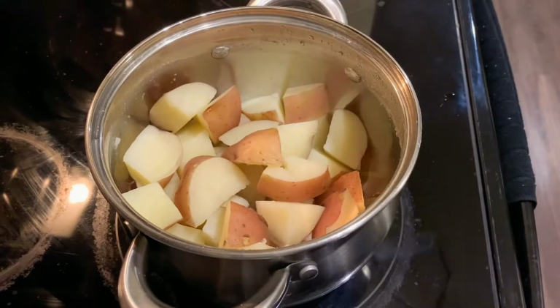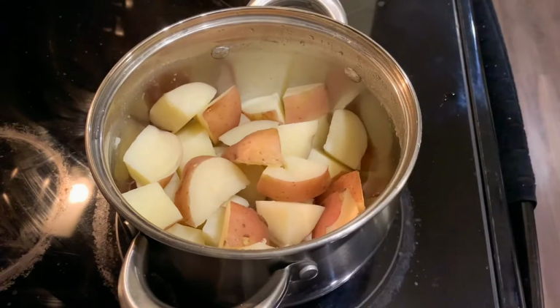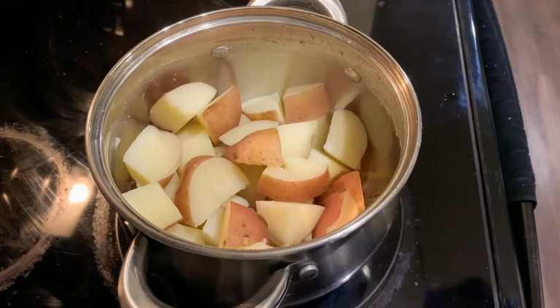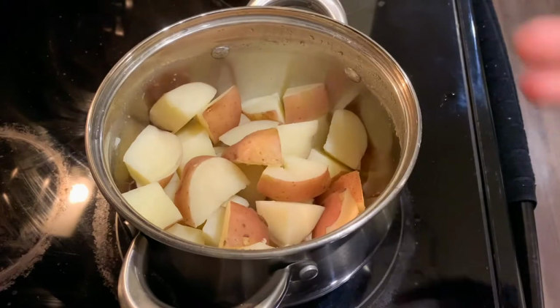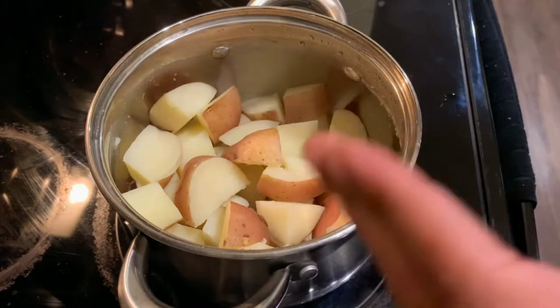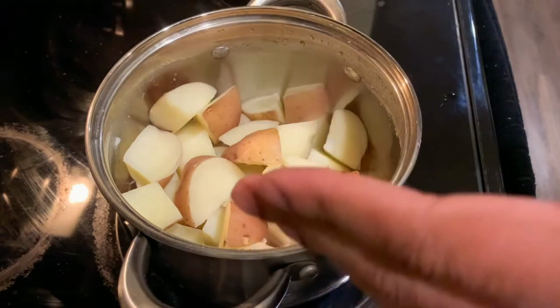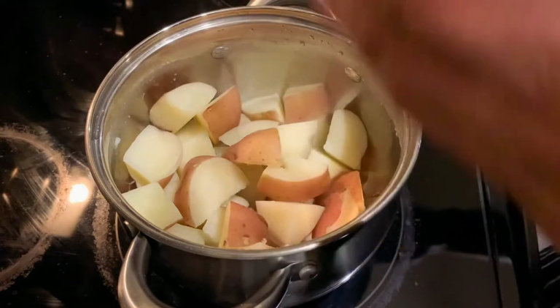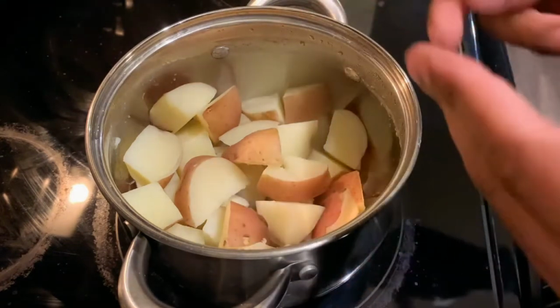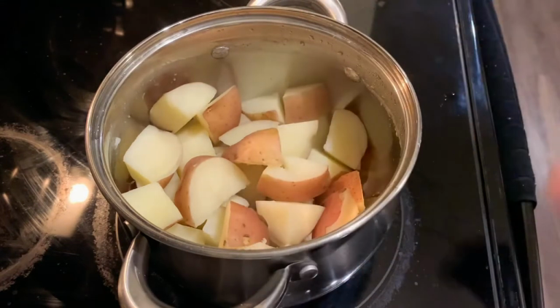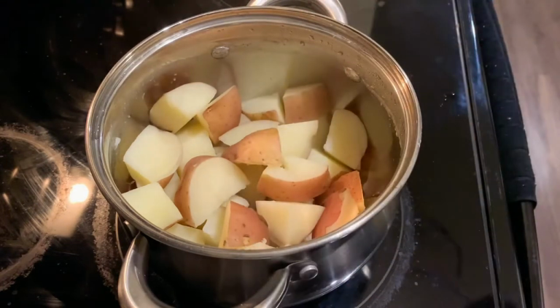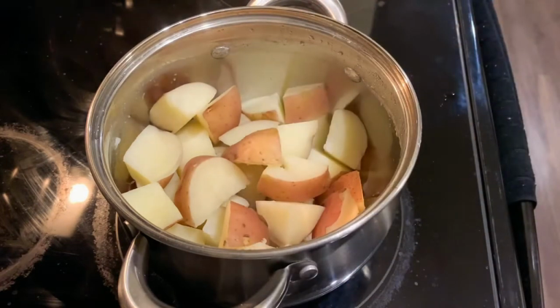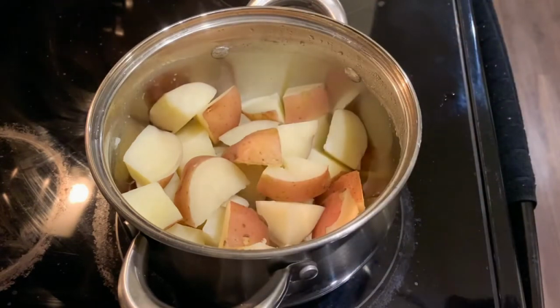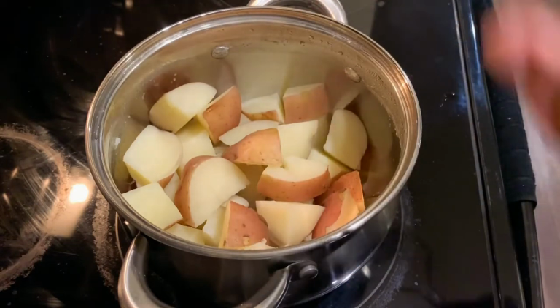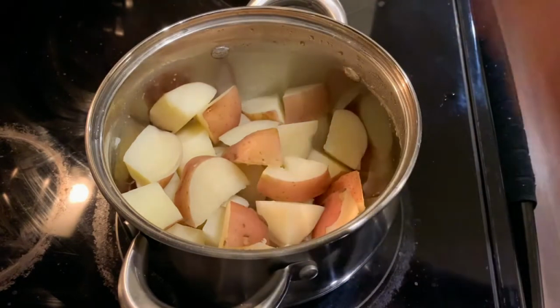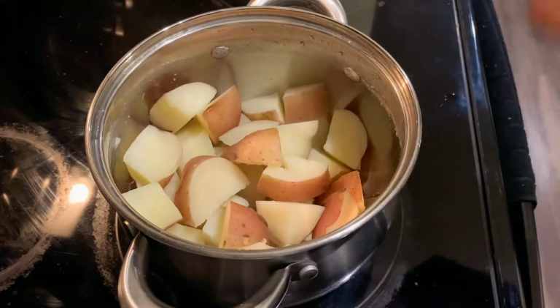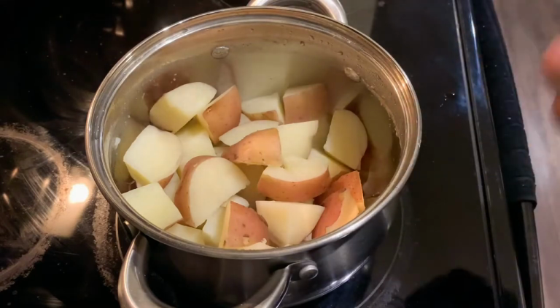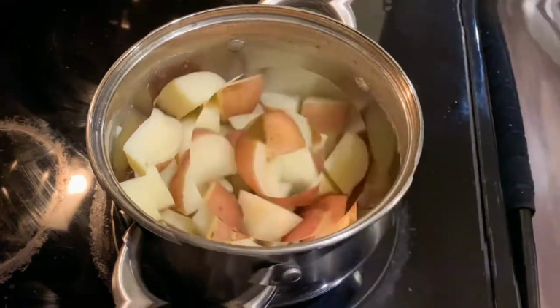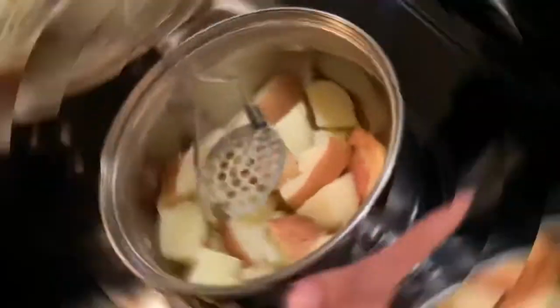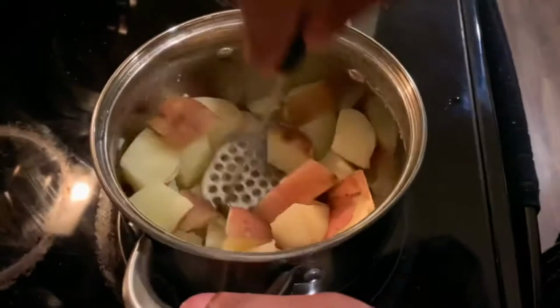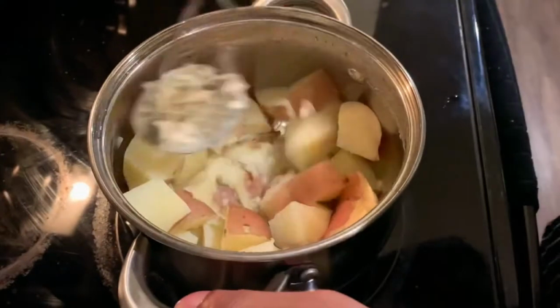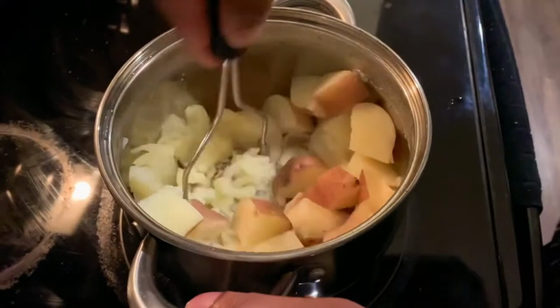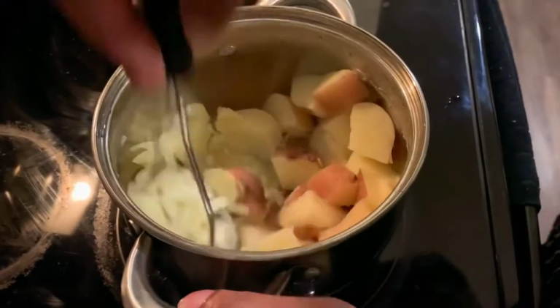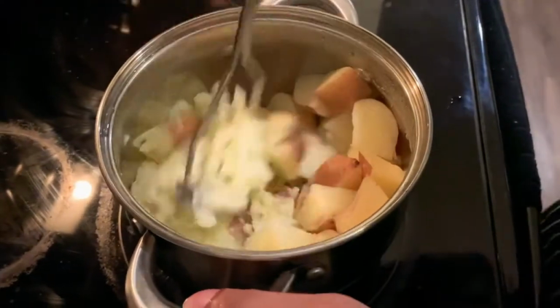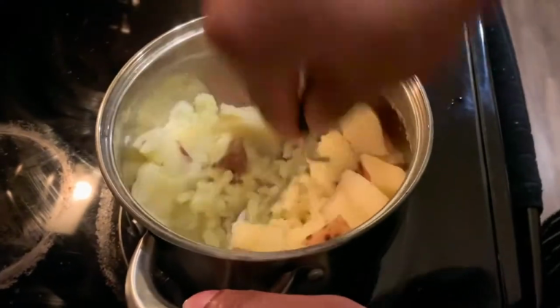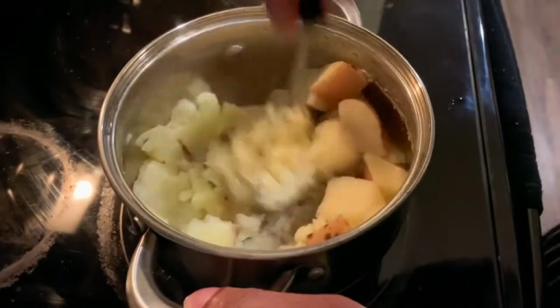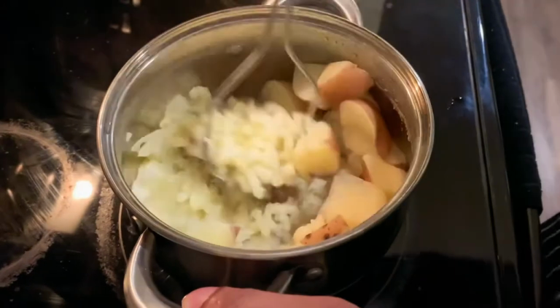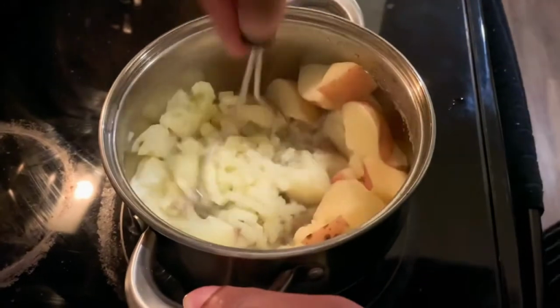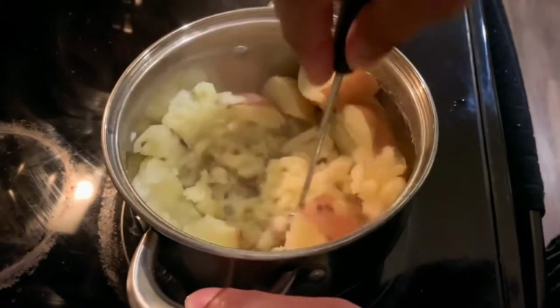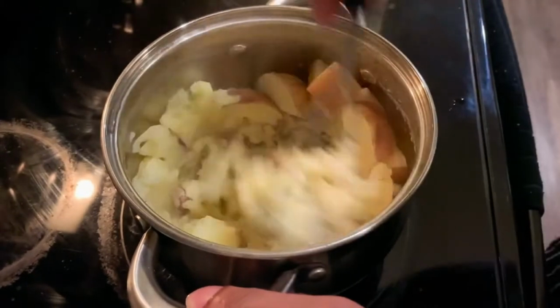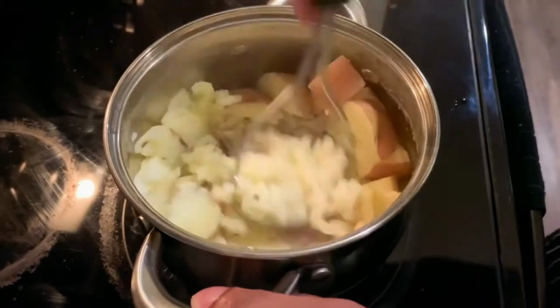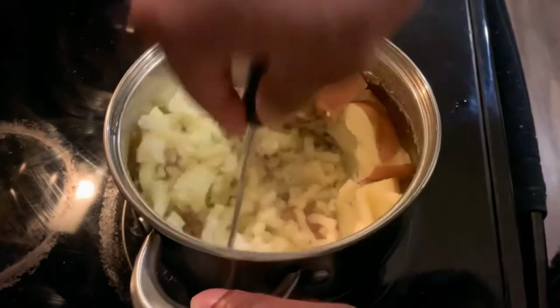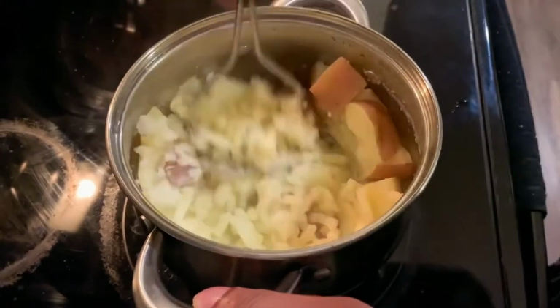You're more than welcome to move into another pot to mash it, but I'm gonna mash it in the same pot. So you mash it just like this guys — look how soft that is! I'm not even using a lot of effort.